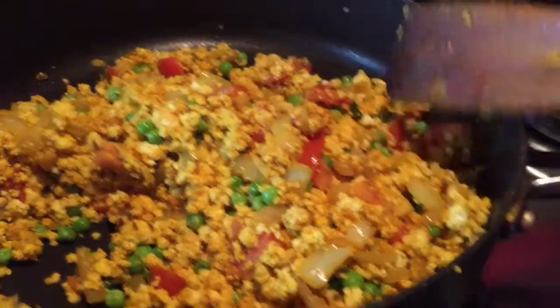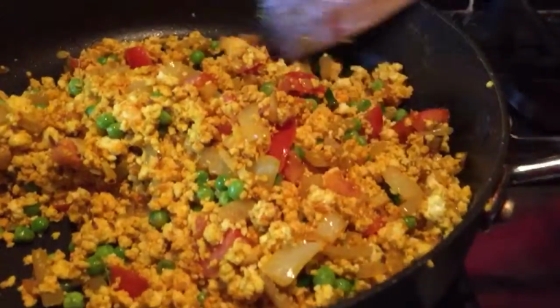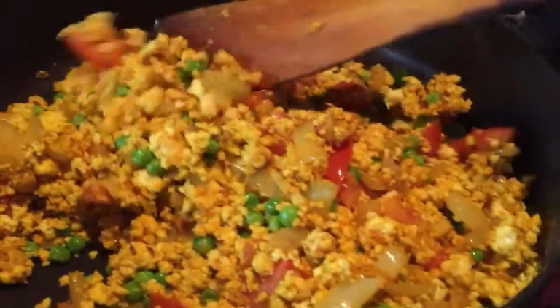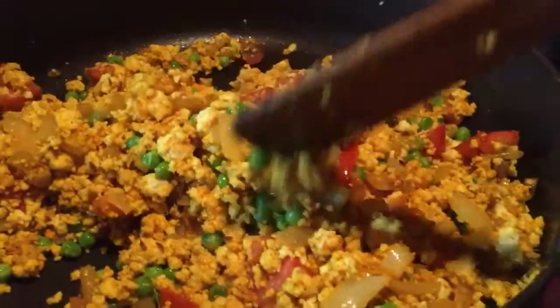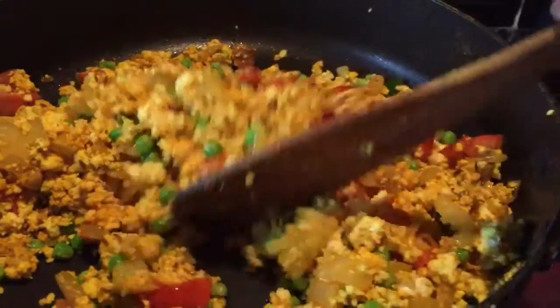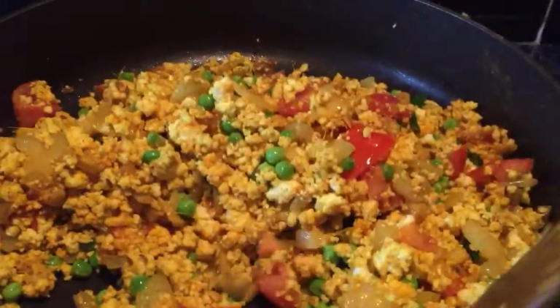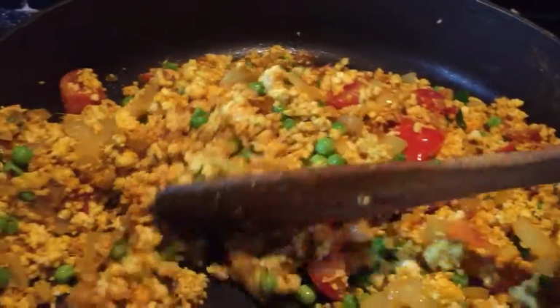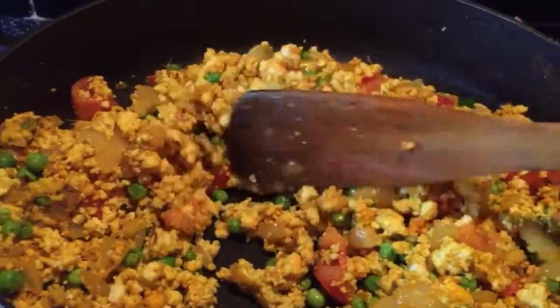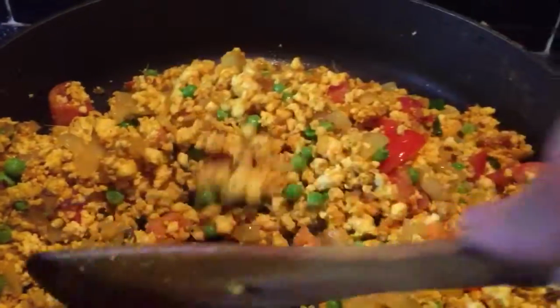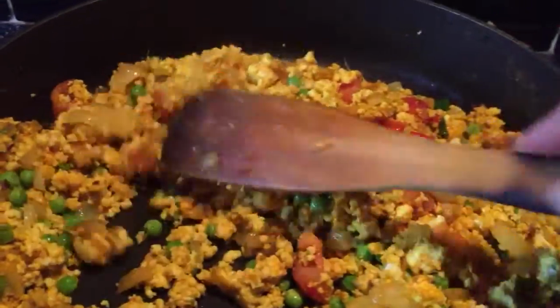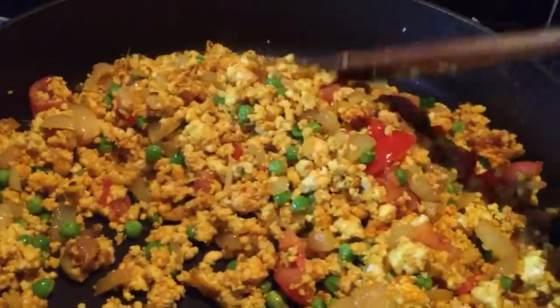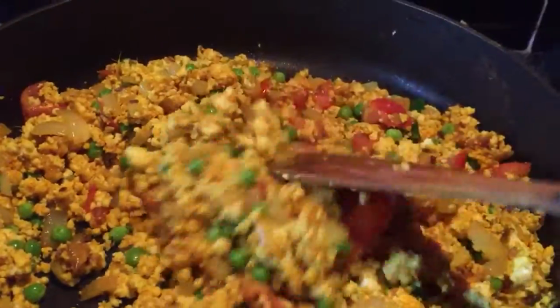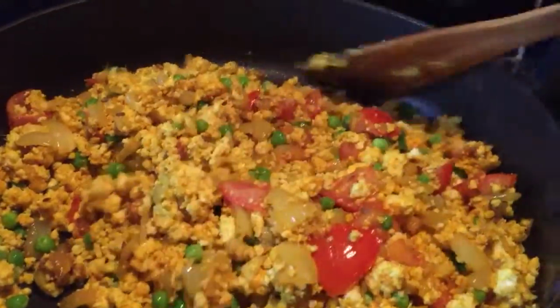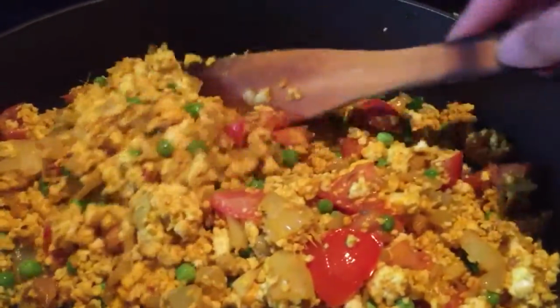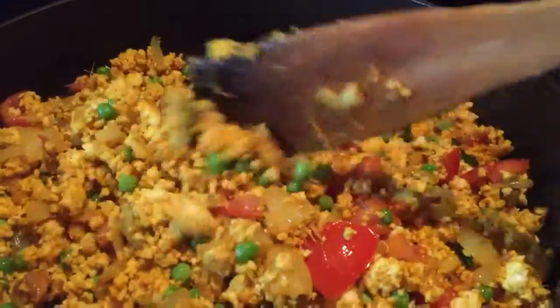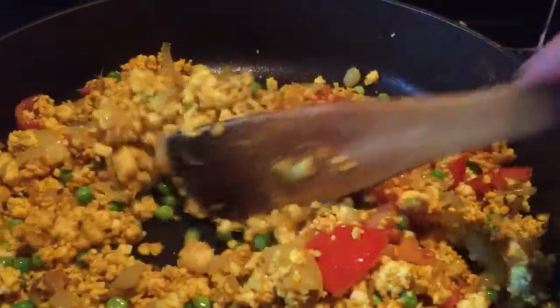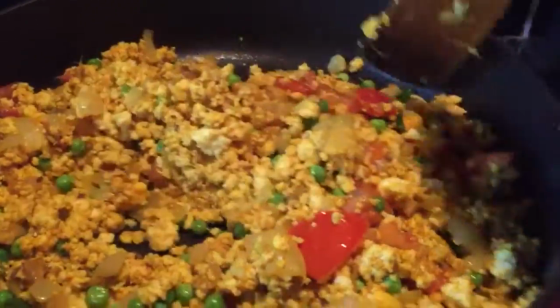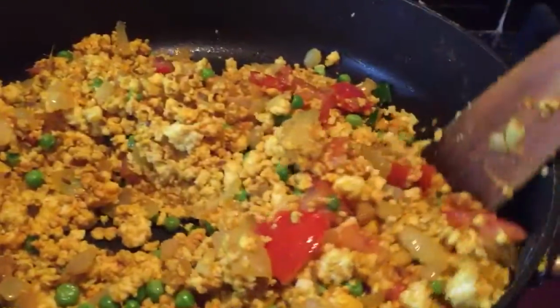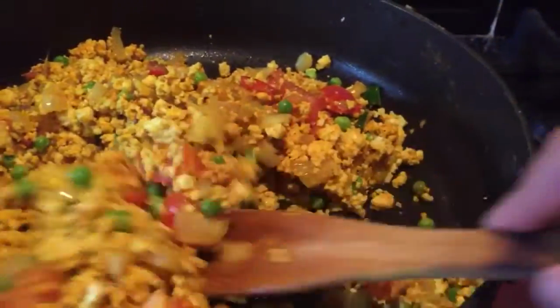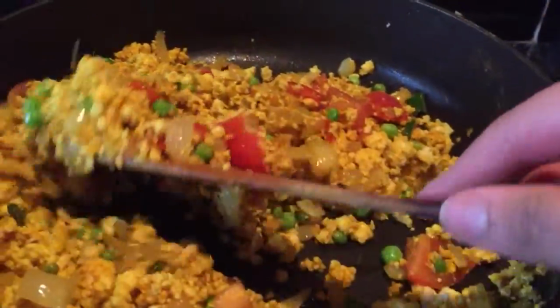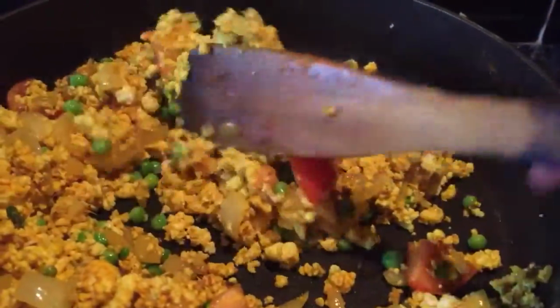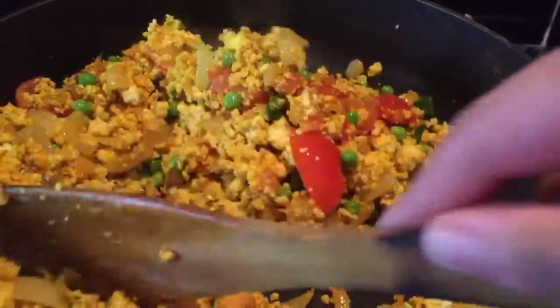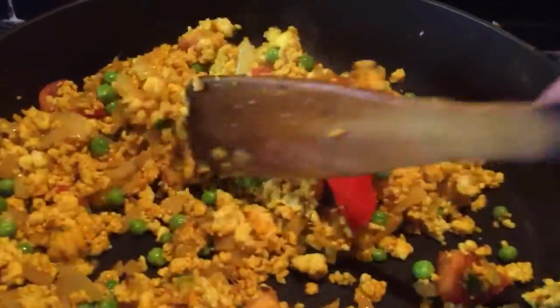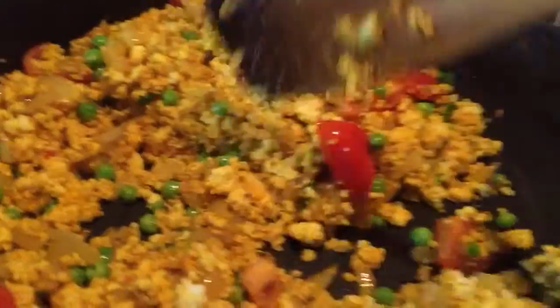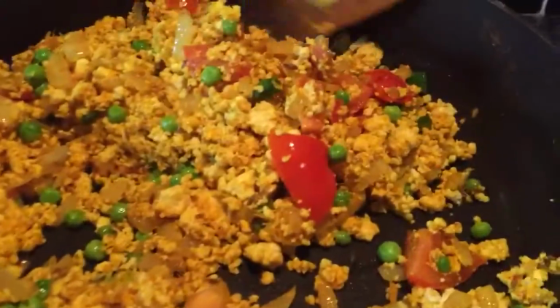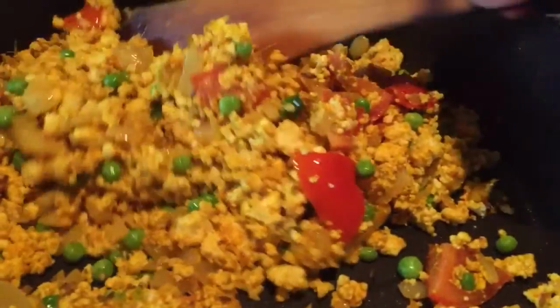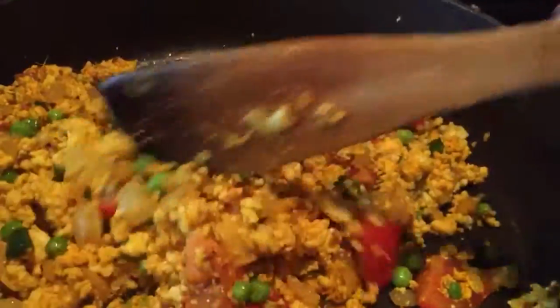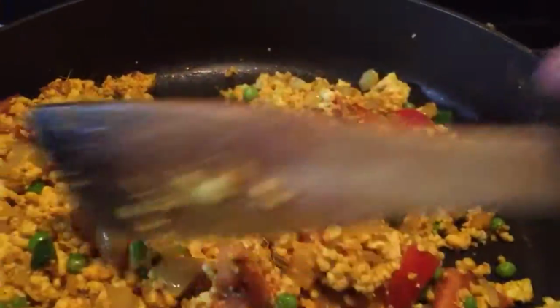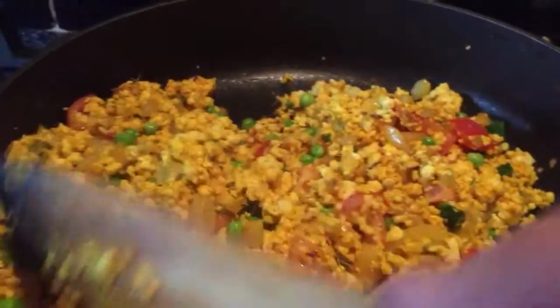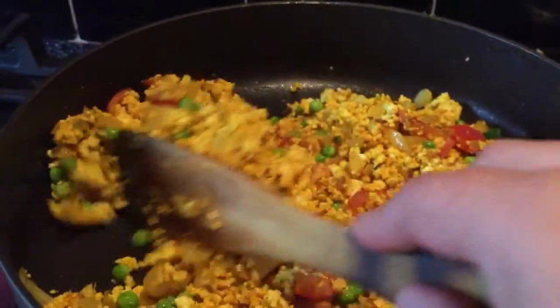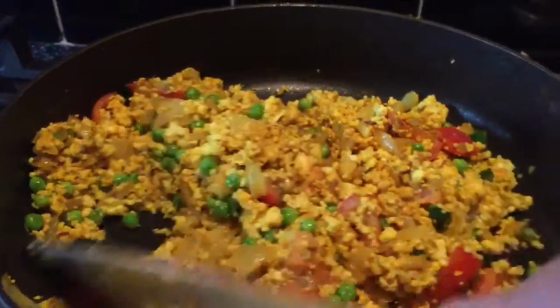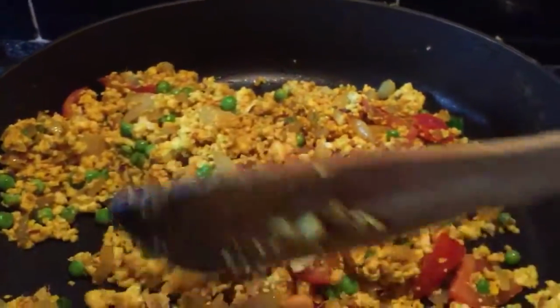As you can see, the paneer has now taken on the yellow colour of the turmeric. I did actually add half a teaspoon more to make sure that it did go yellow. It just makes it a little bit more vibrant.